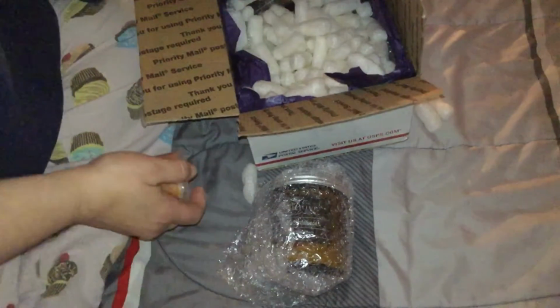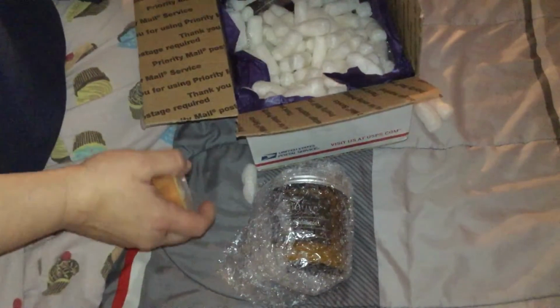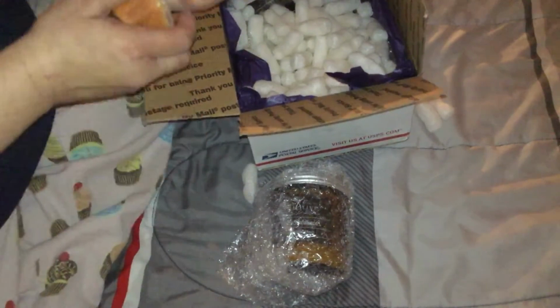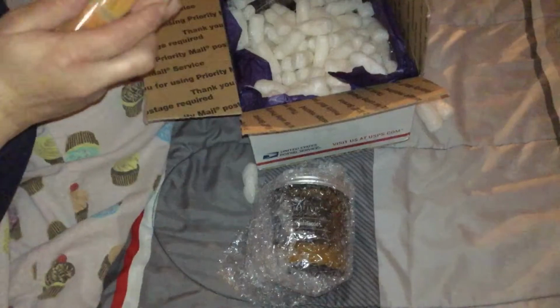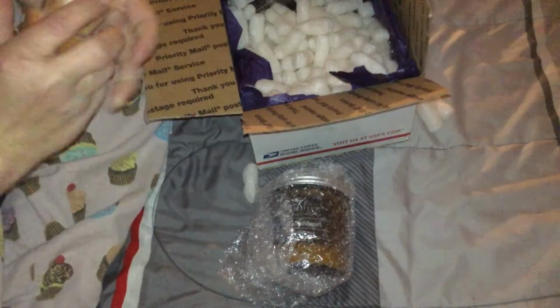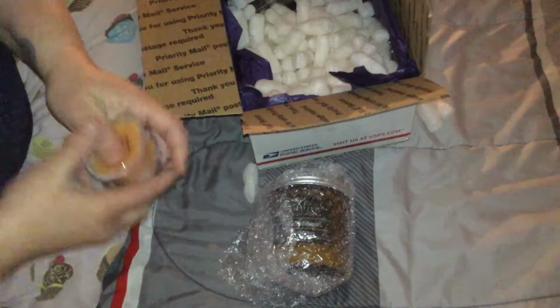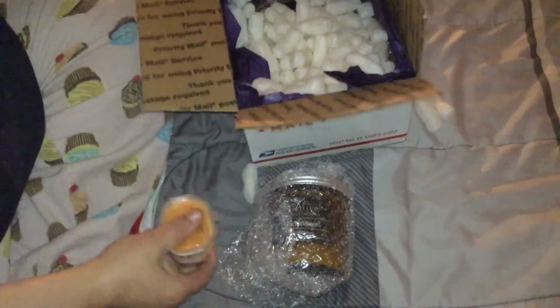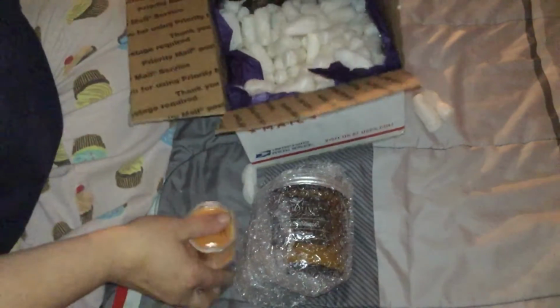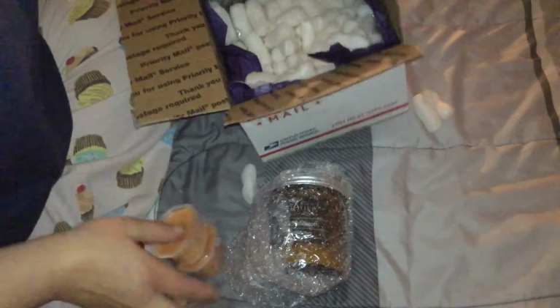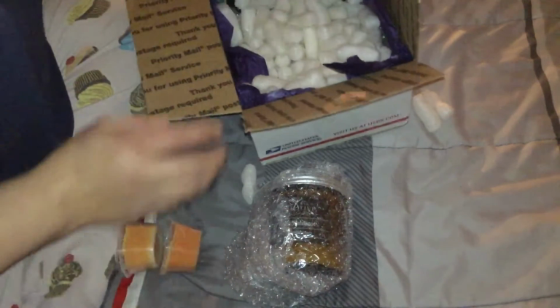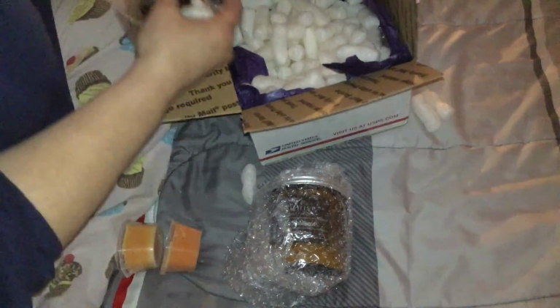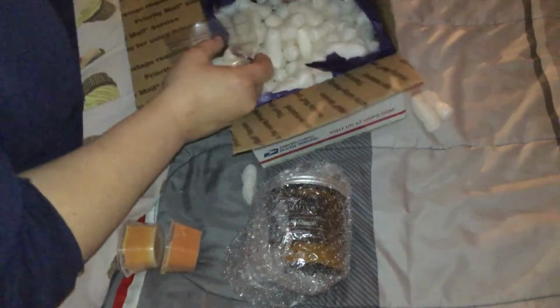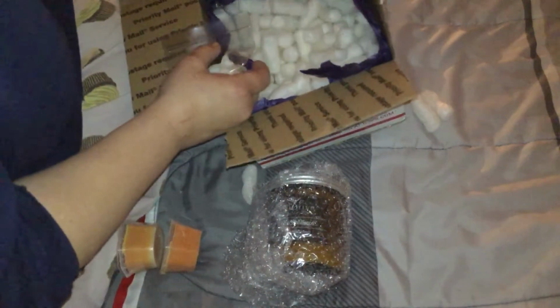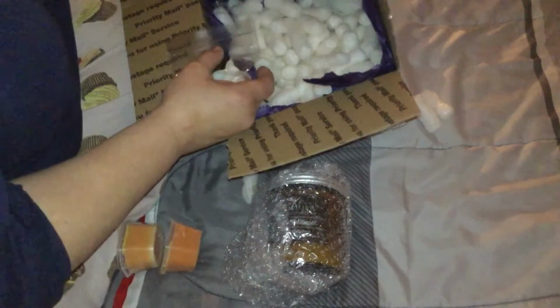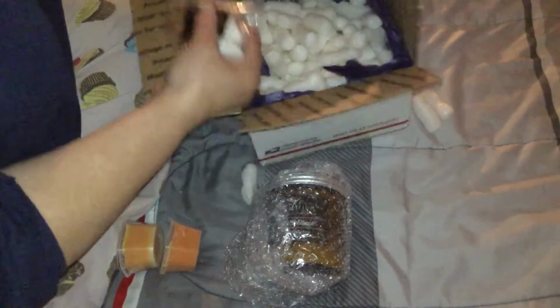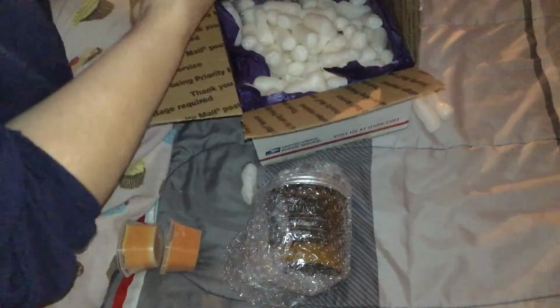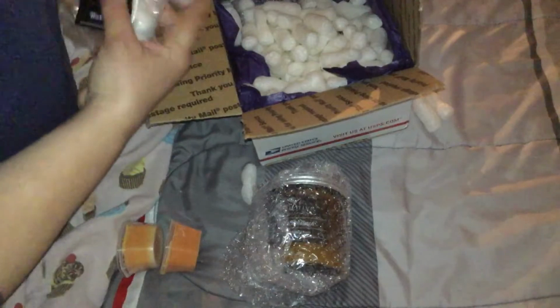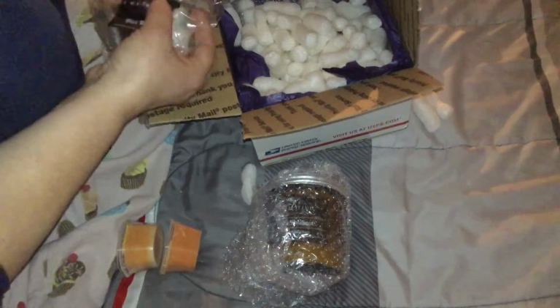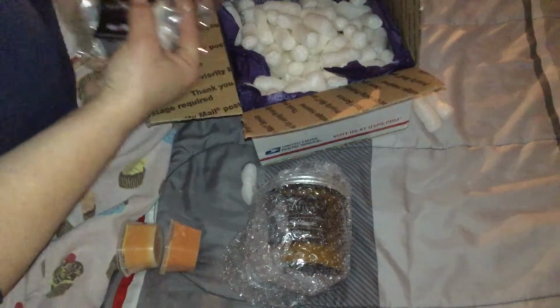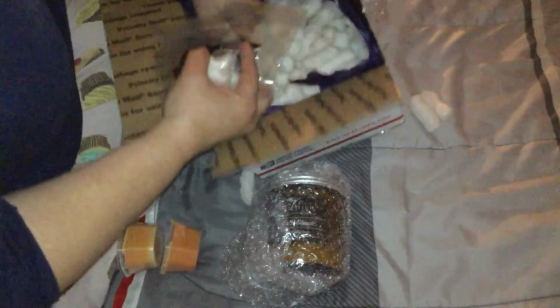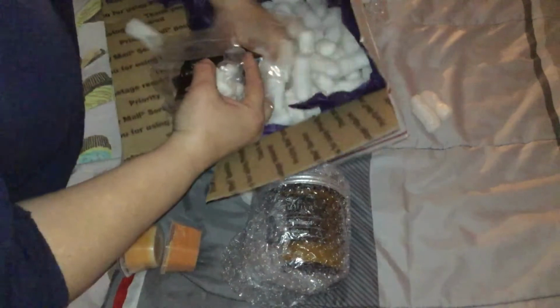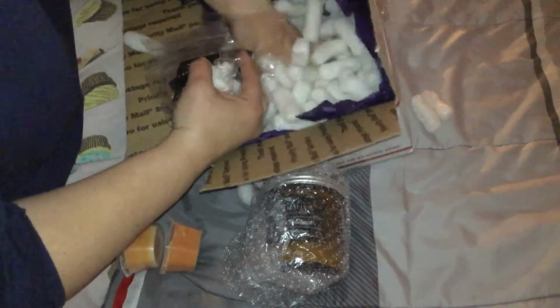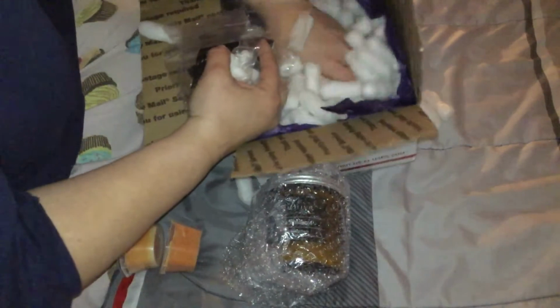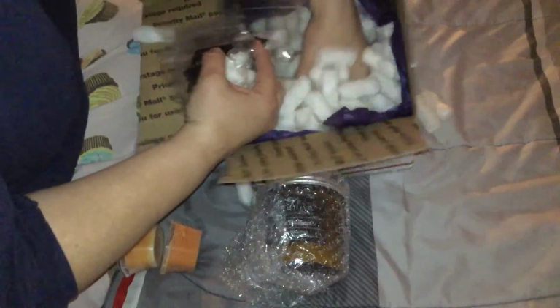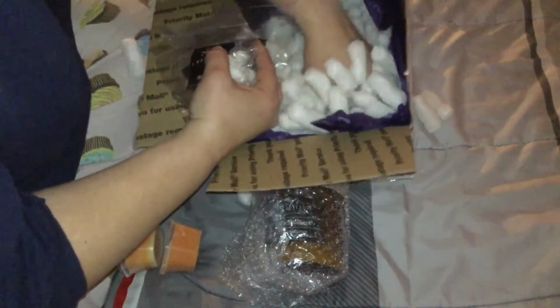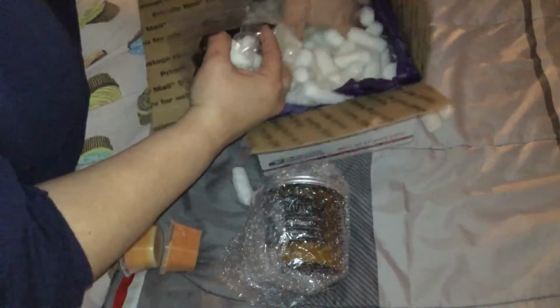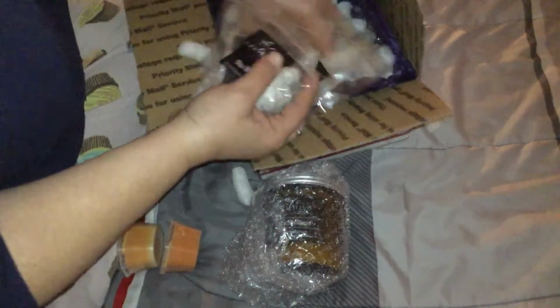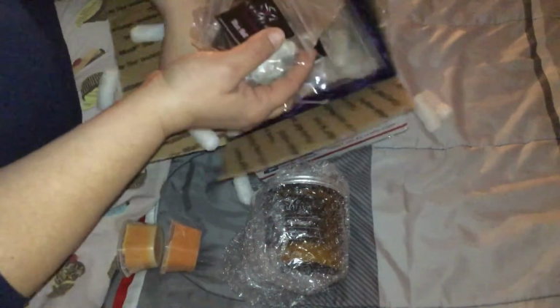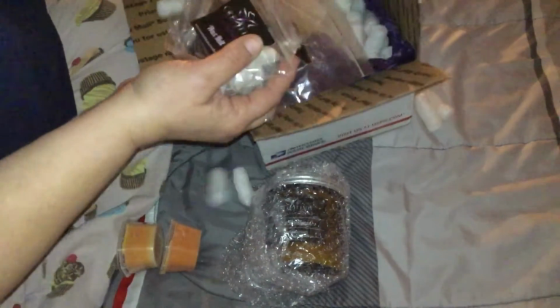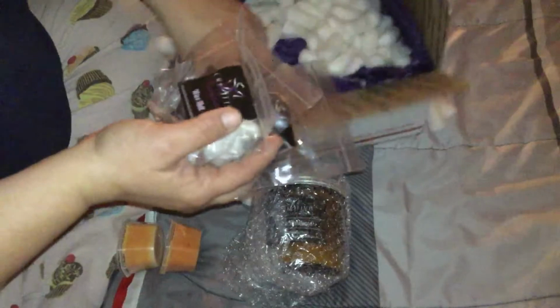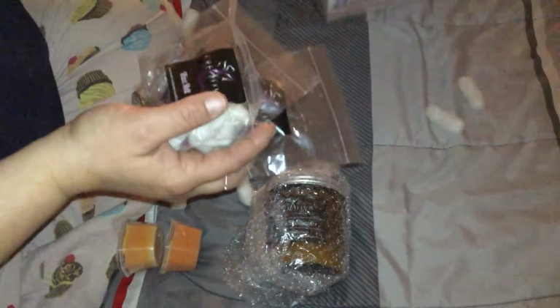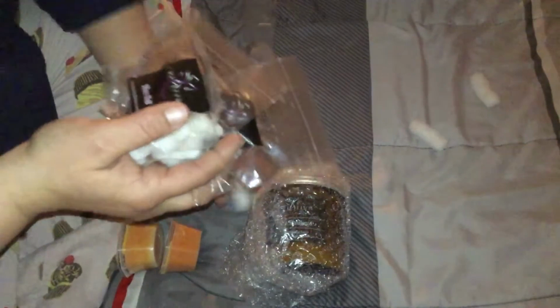Oh, I did order two of these — that's cool. And then we've got three samples. And that is everything.